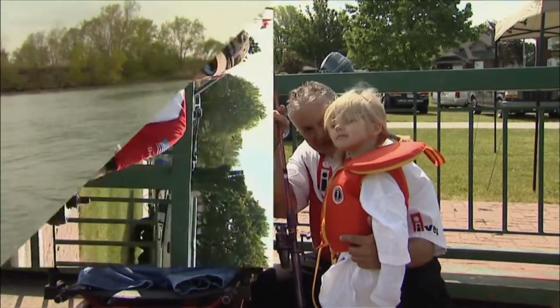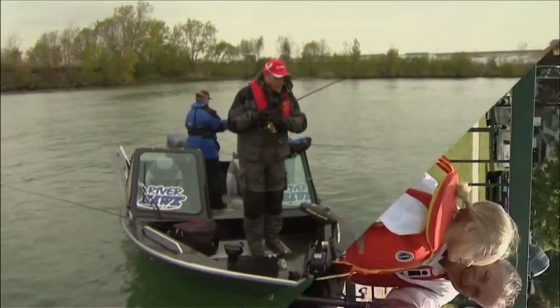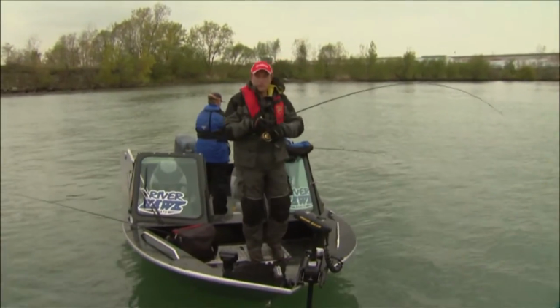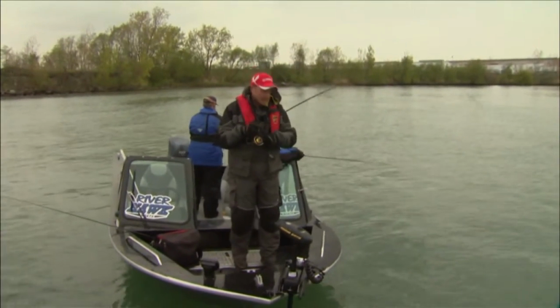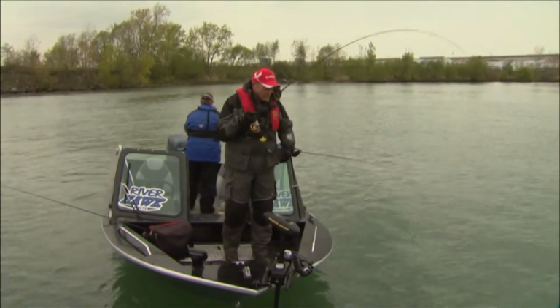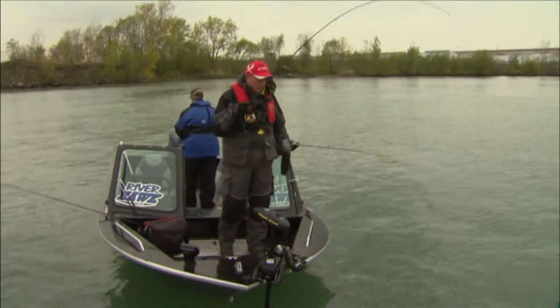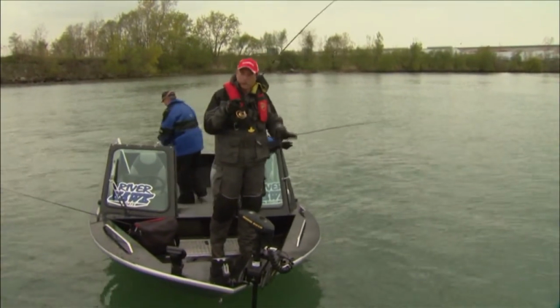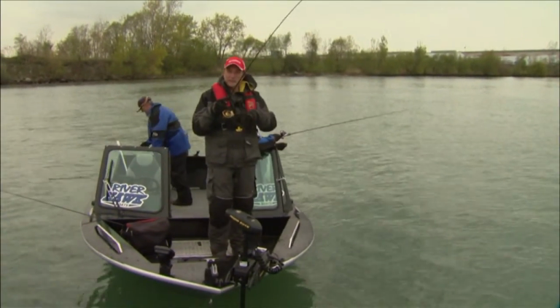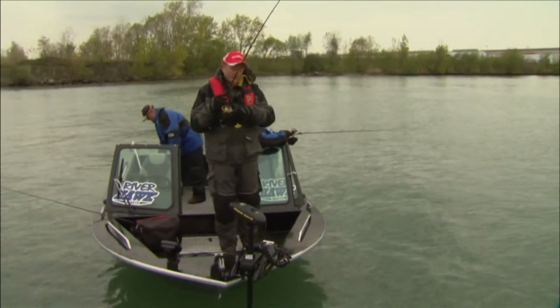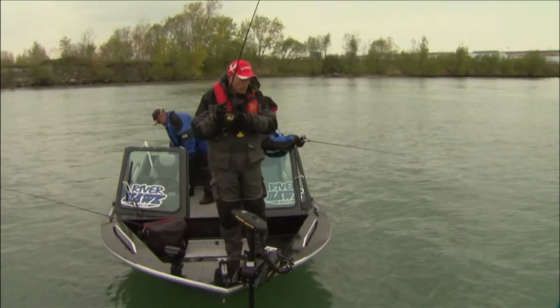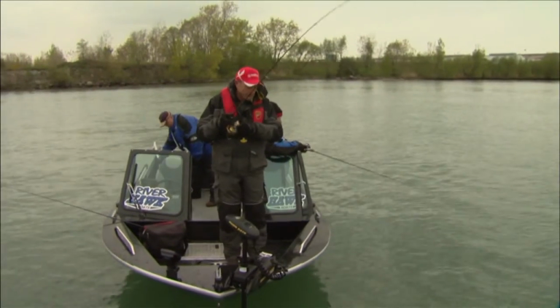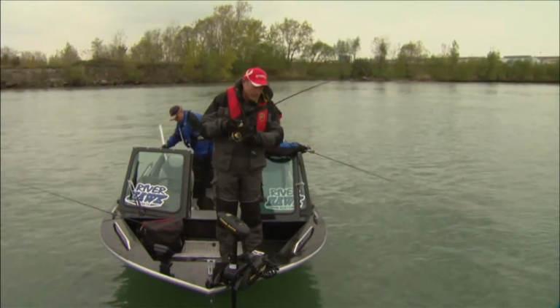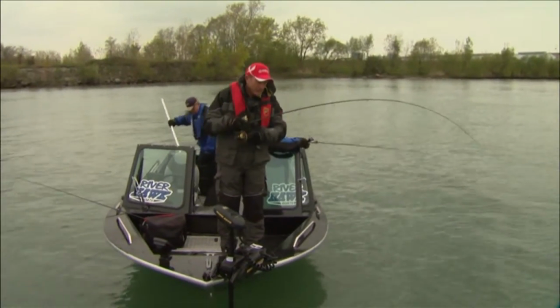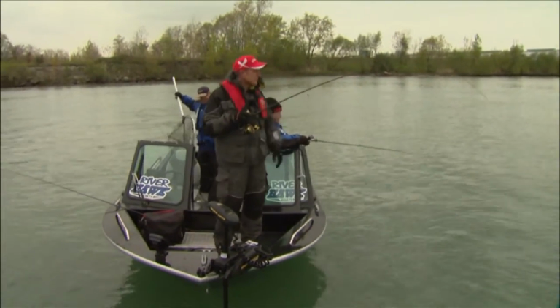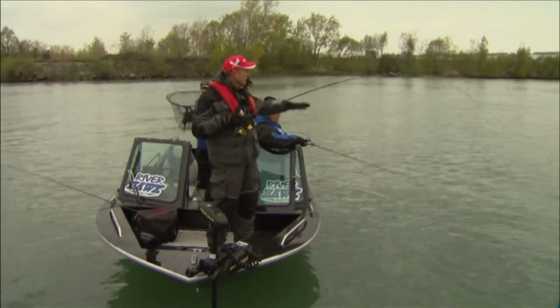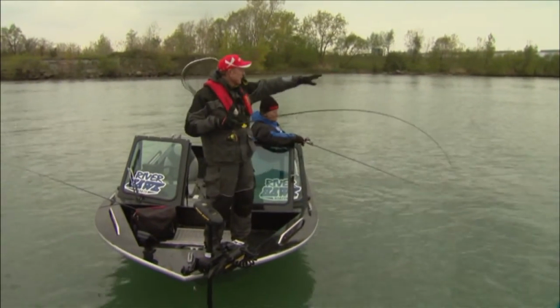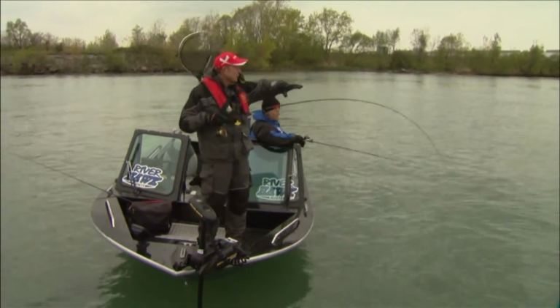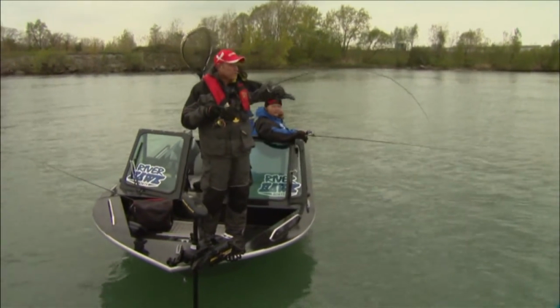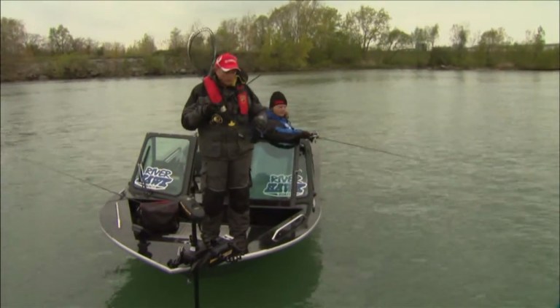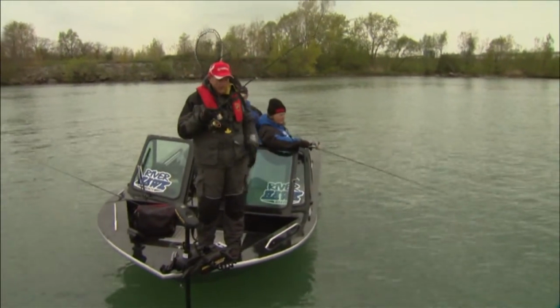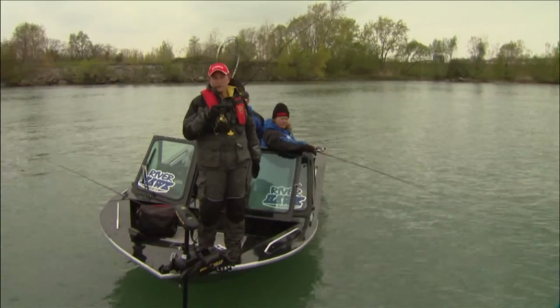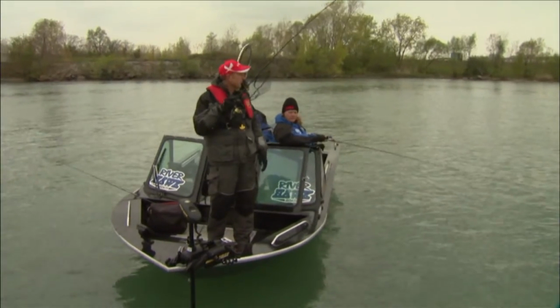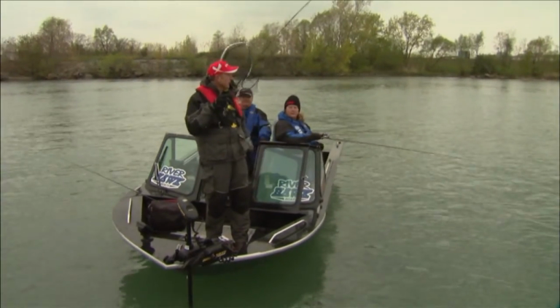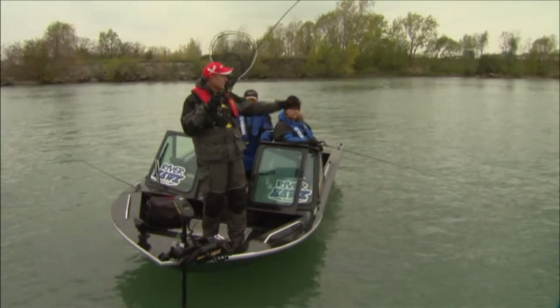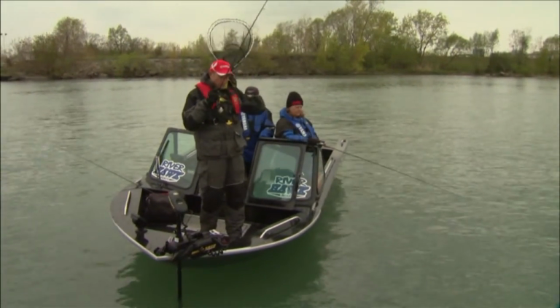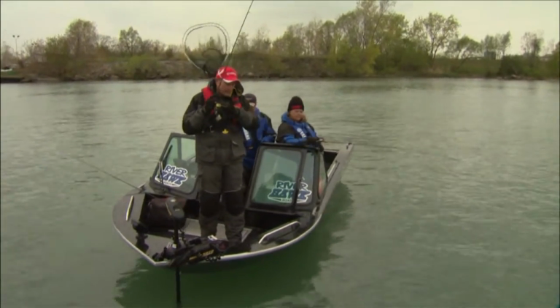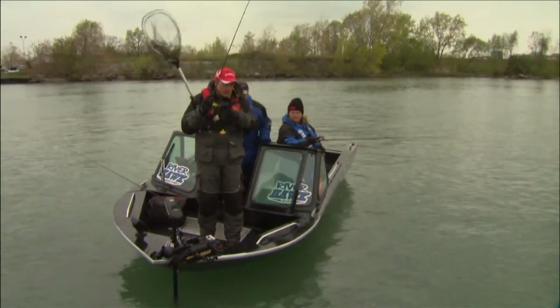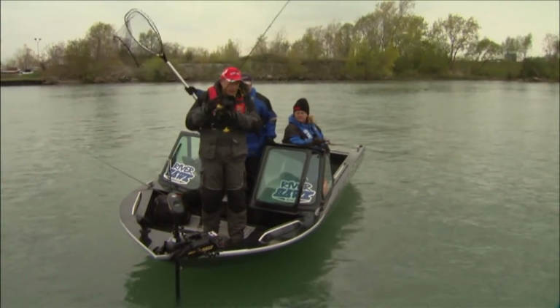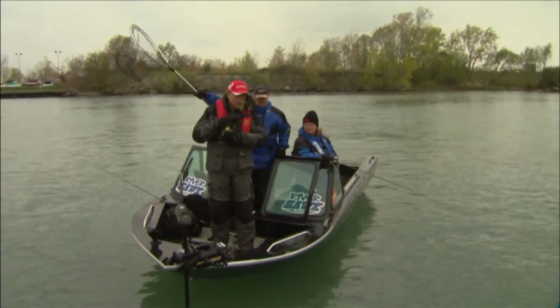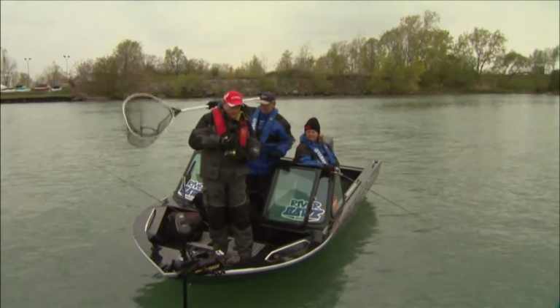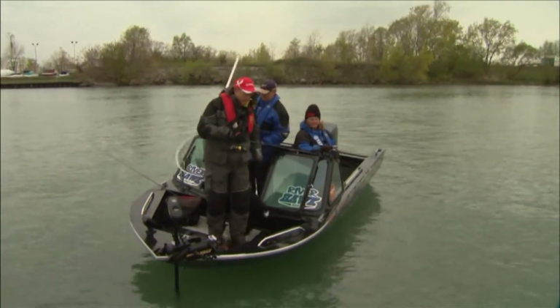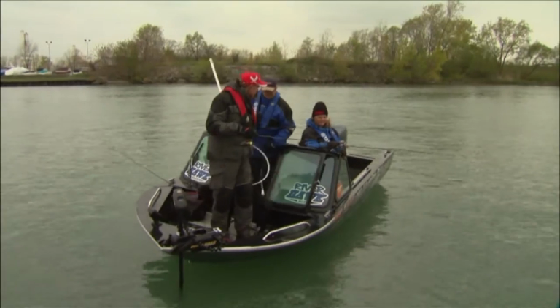The one thing when you're fishing down here on the Detroit River — there are places where it's nice and quiet and green, but also a lot of the Detroit River waterfront is very developed and urbanized. You can see we've got factories in the background. It's another nice area.